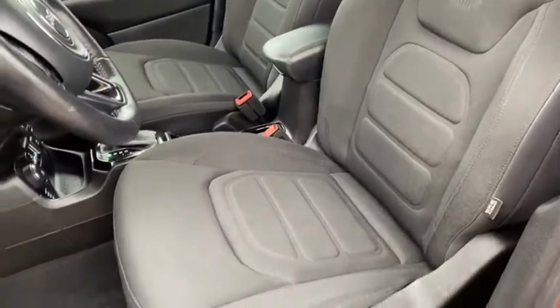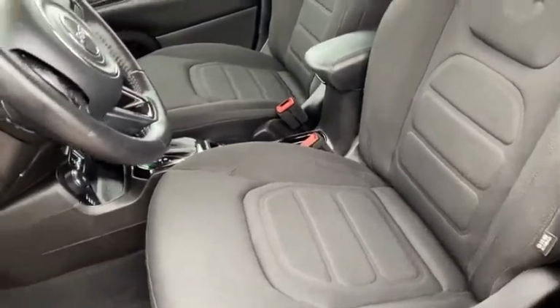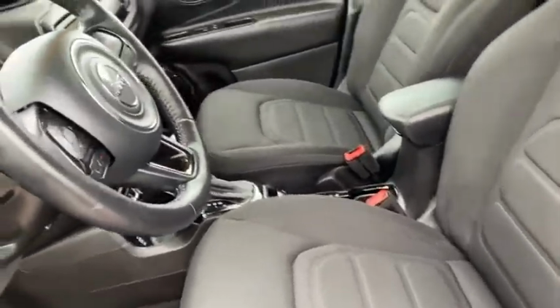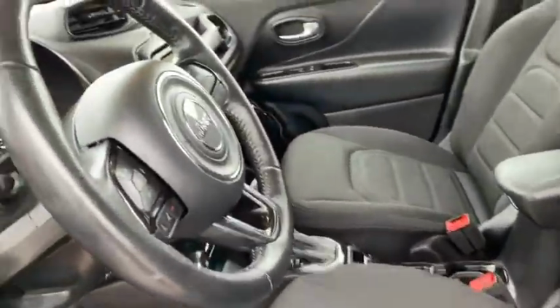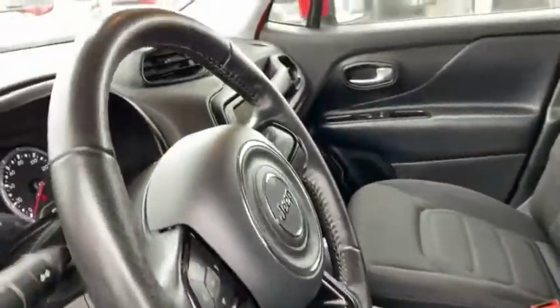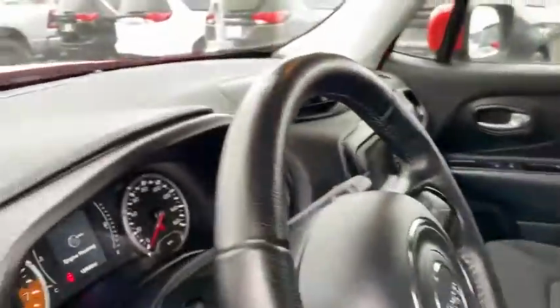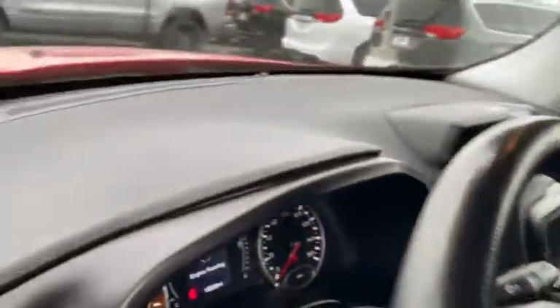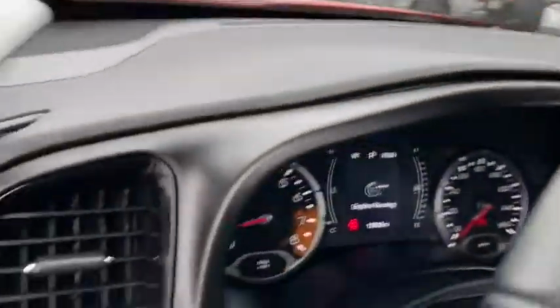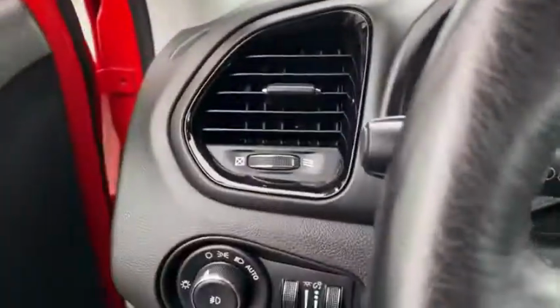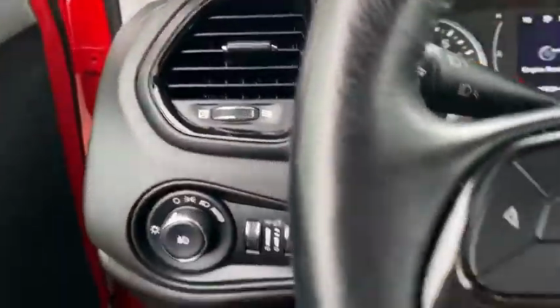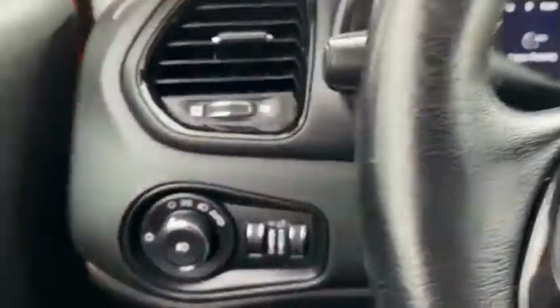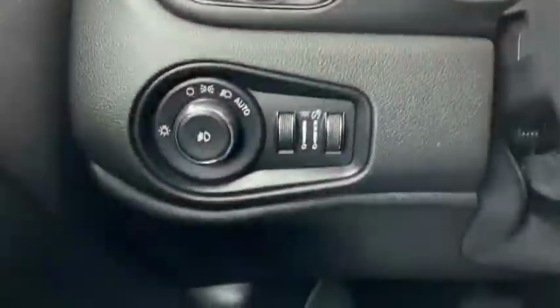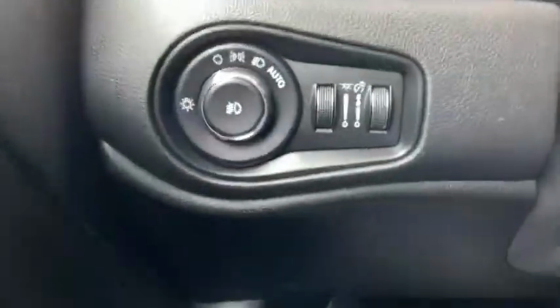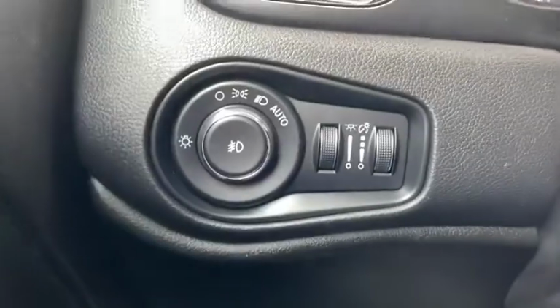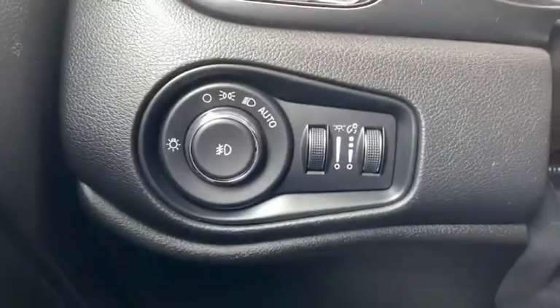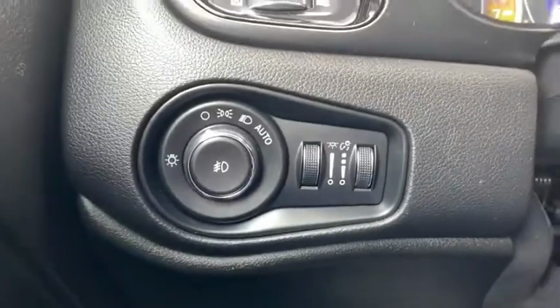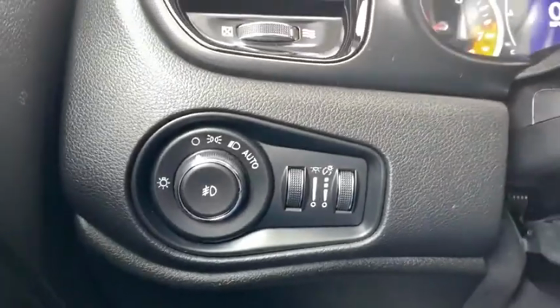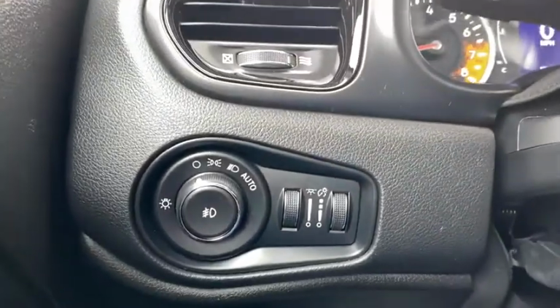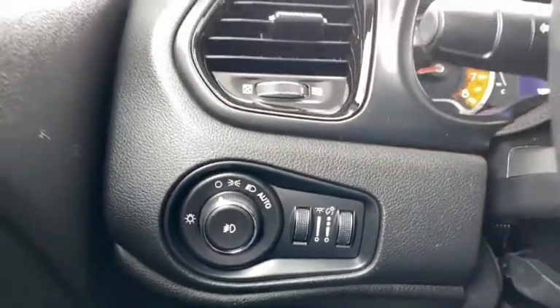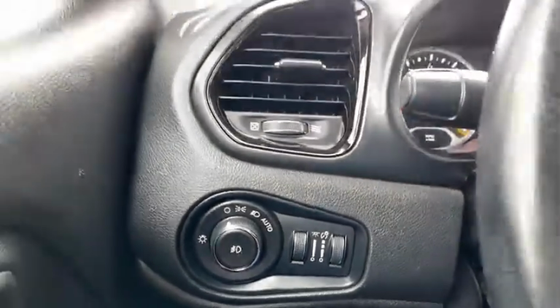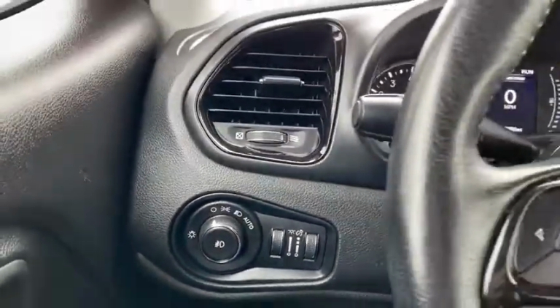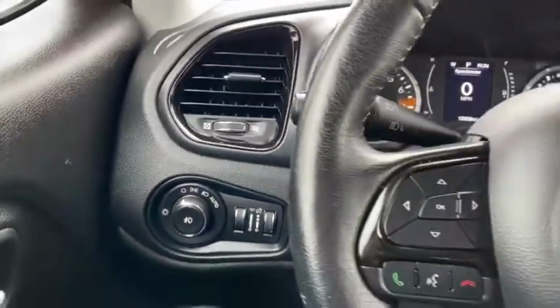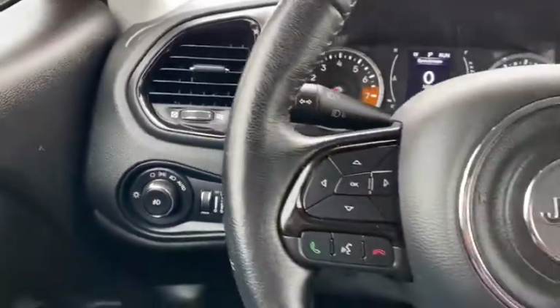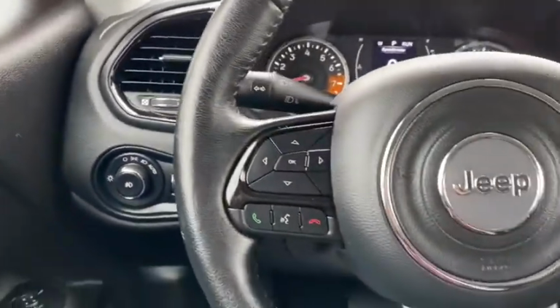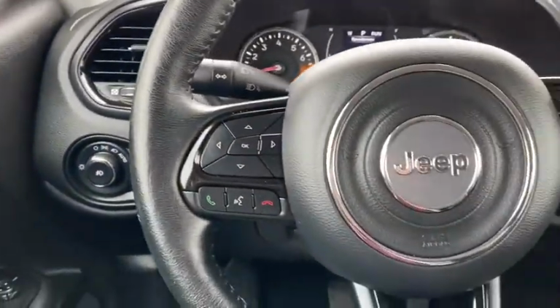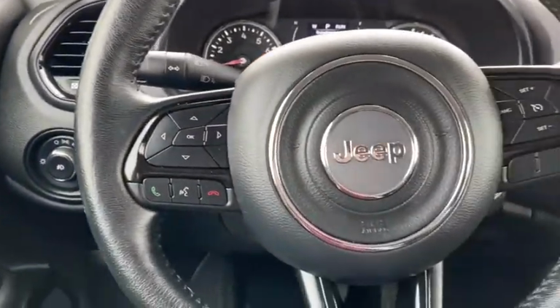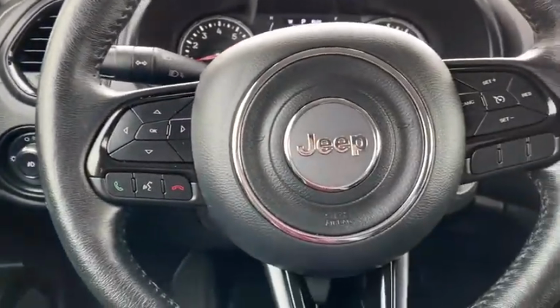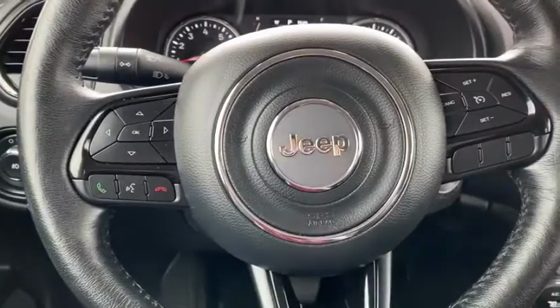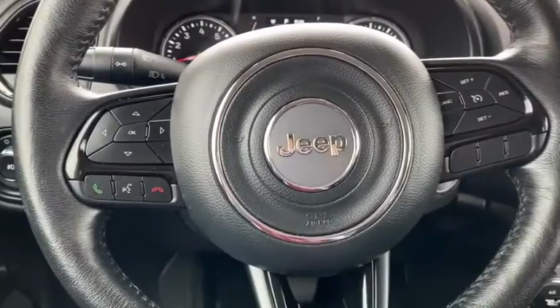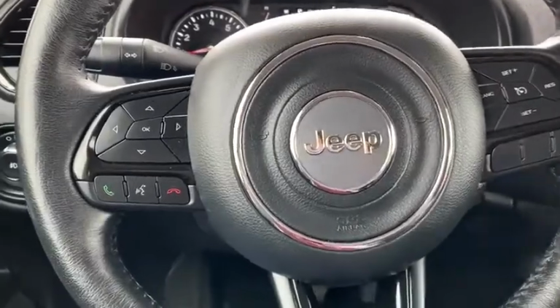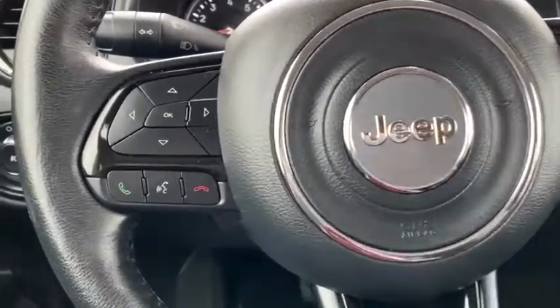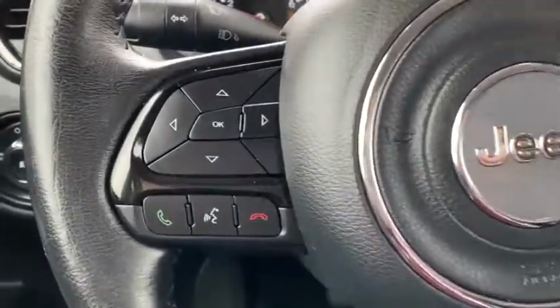rear window defroster, trip computer, heated front seats, electronic stability control, overhead console, remote keyless entry, tachometer, panic alarm, brake assist, rear window wiper.